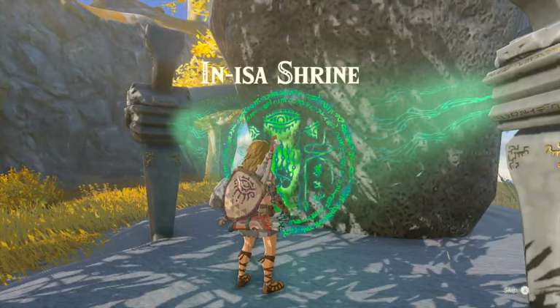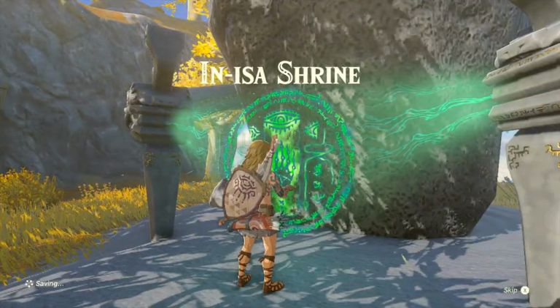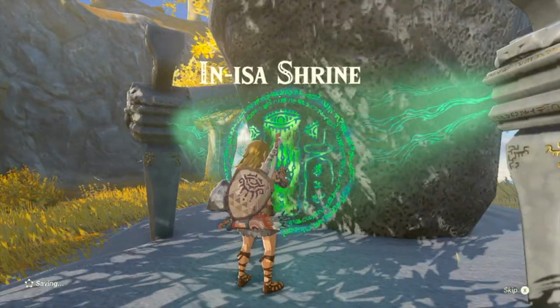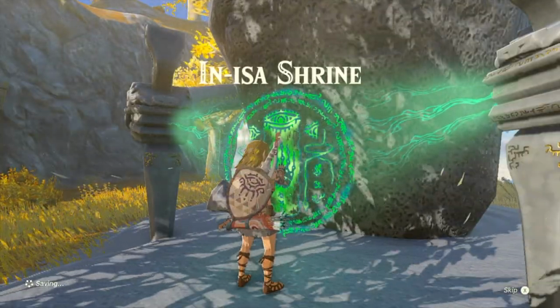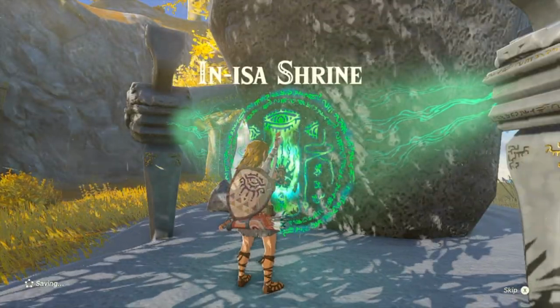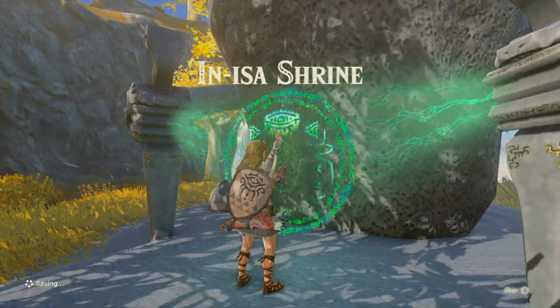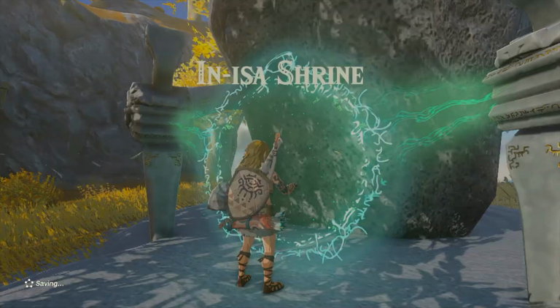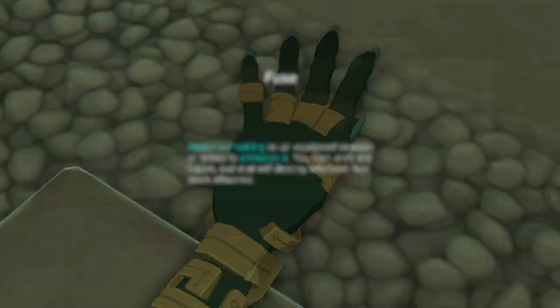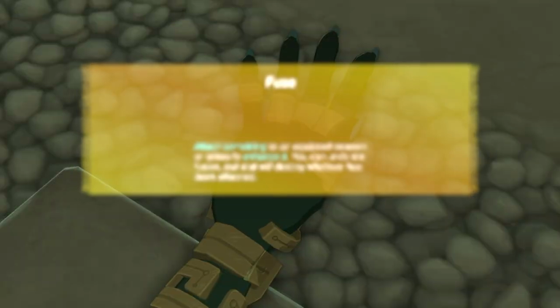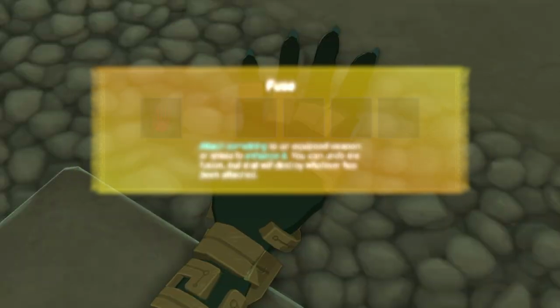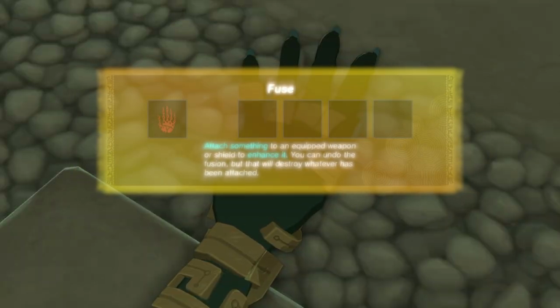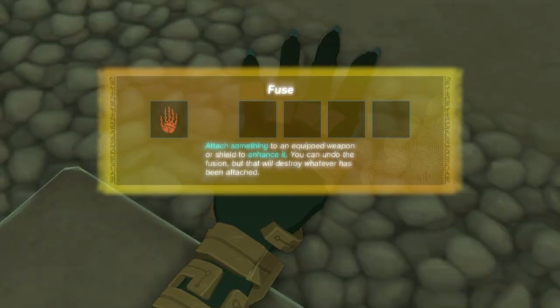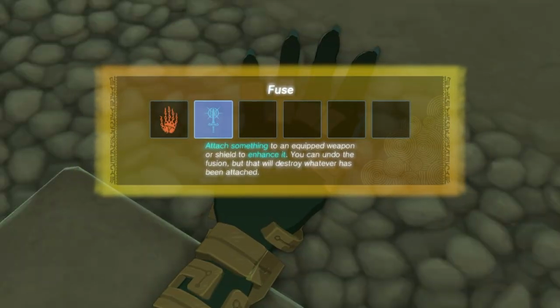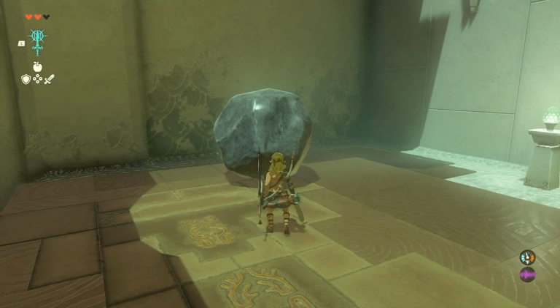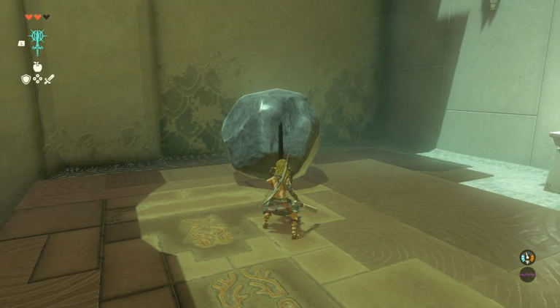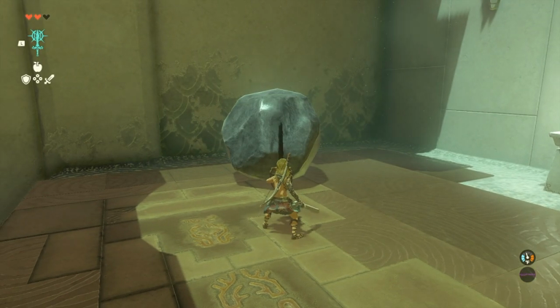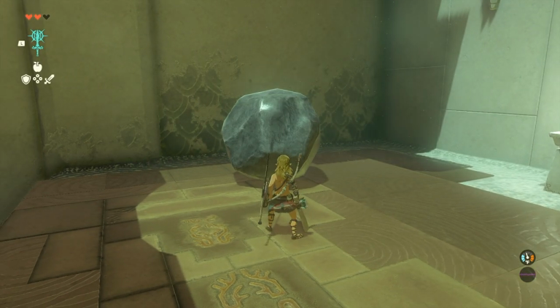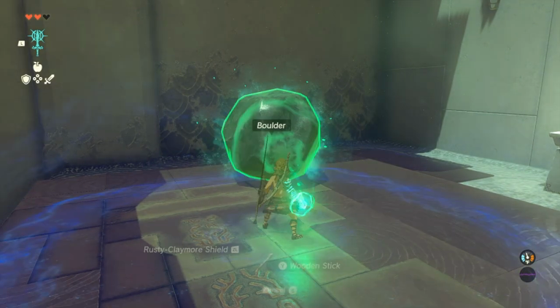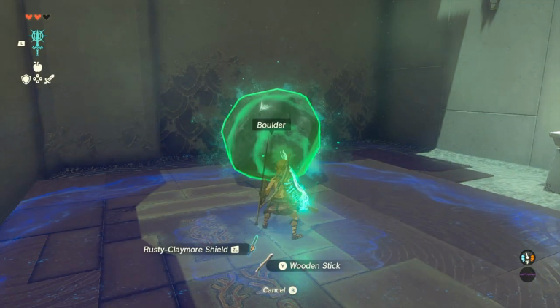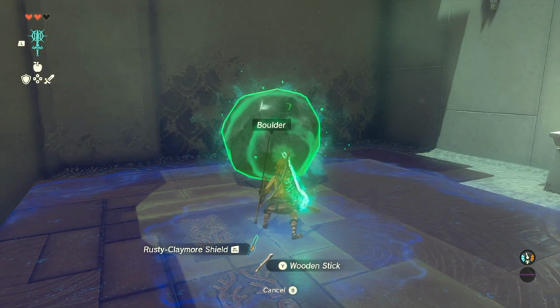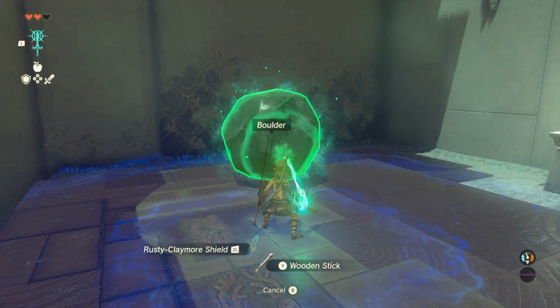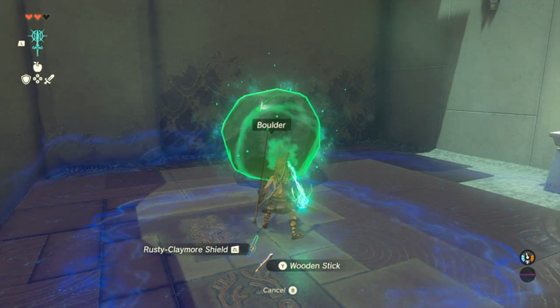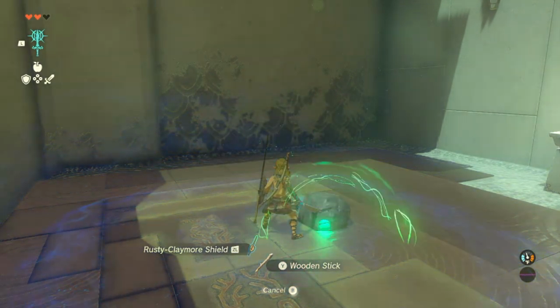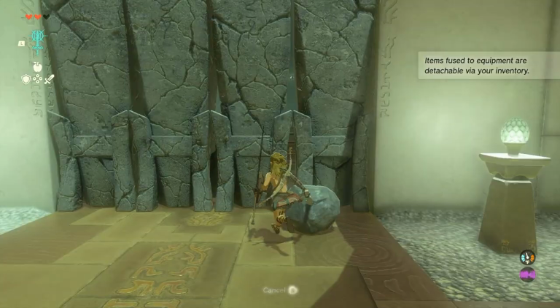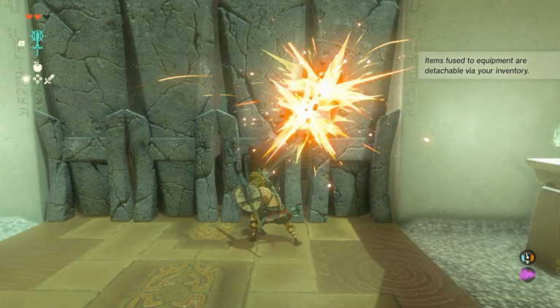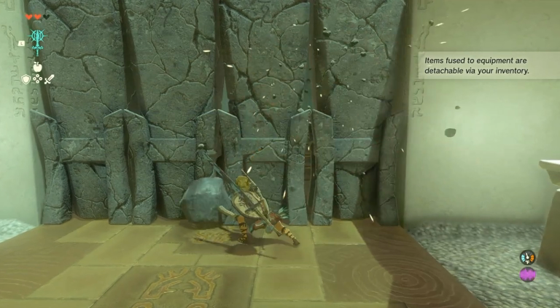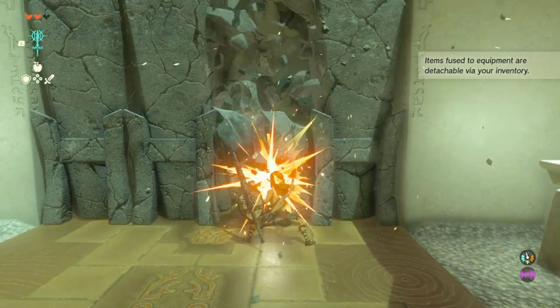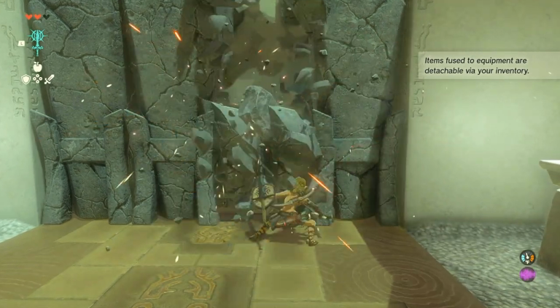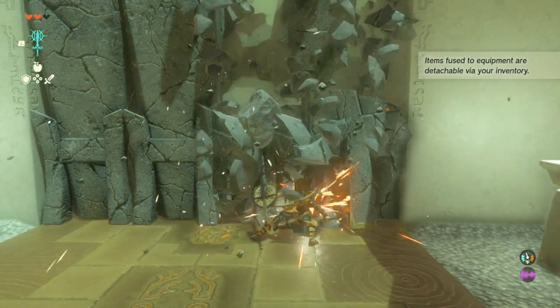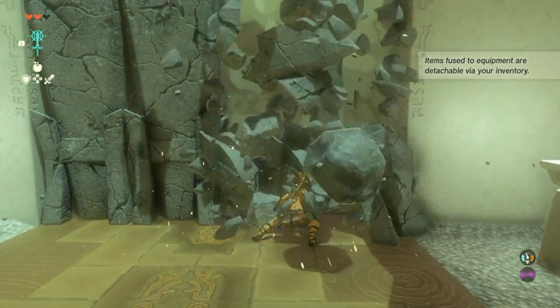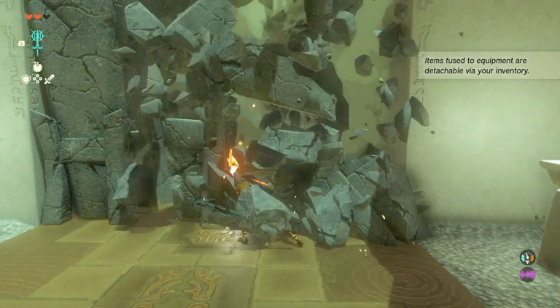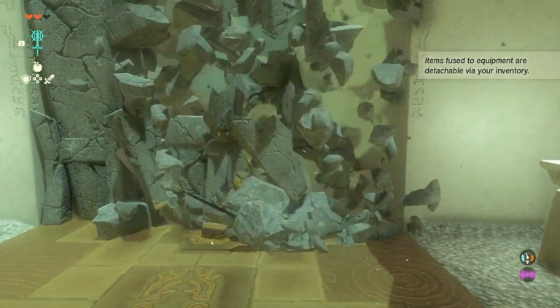Now you can go to the next shrine. That shrine will give you the ability of Fuse. With that ability, you'll want to fuse a boulder to your weapon so you can take down the pillars.